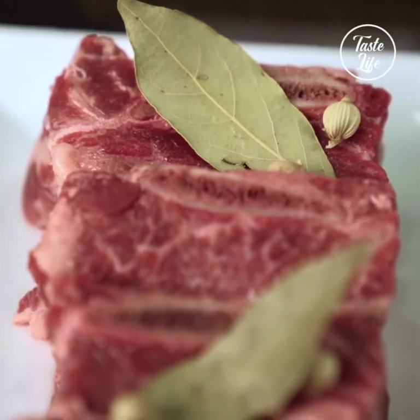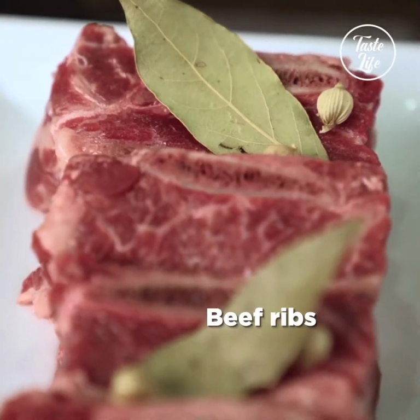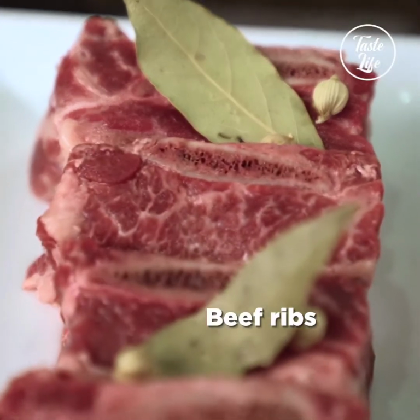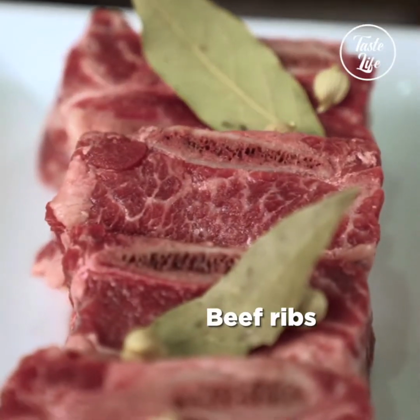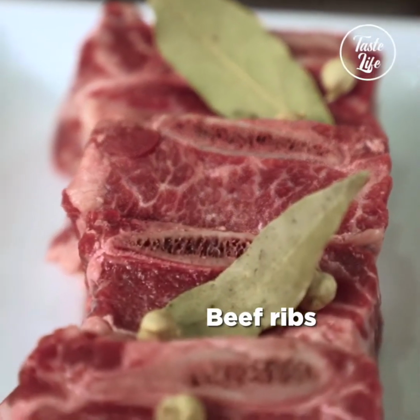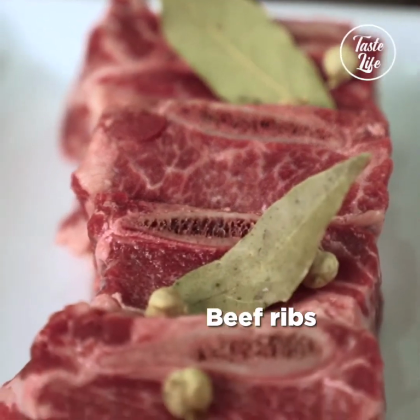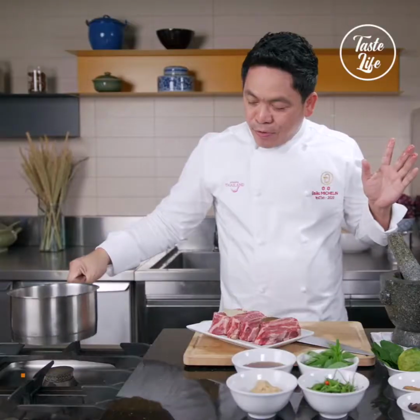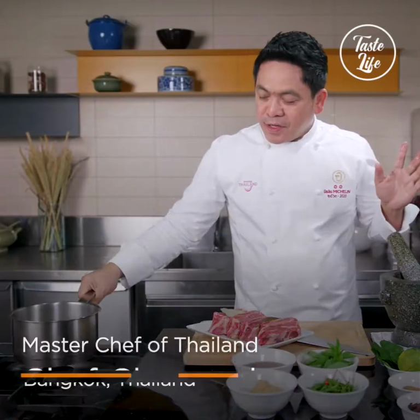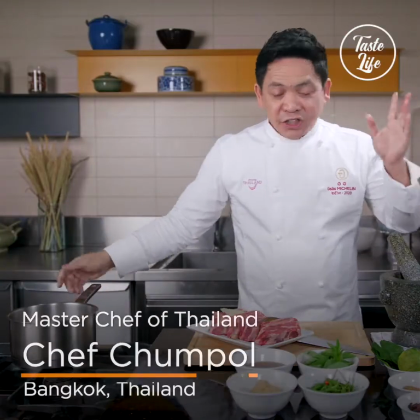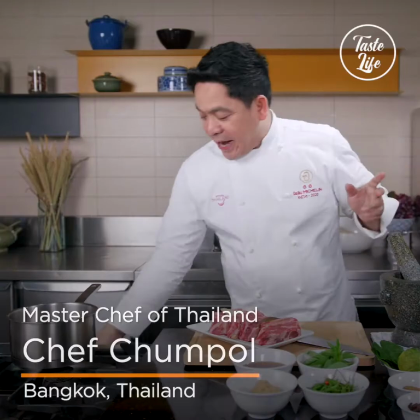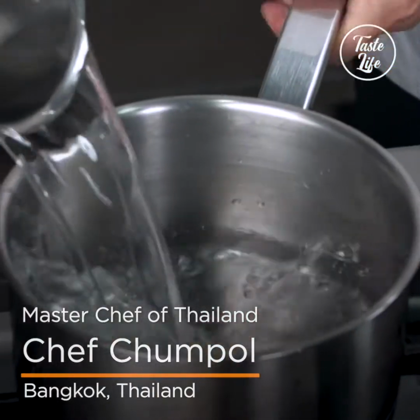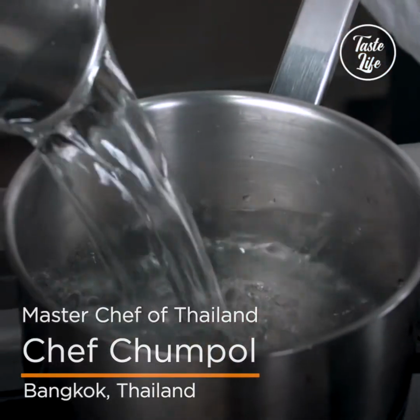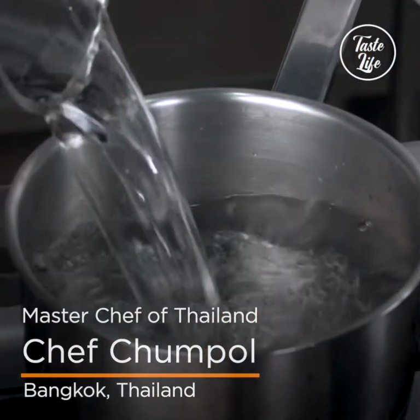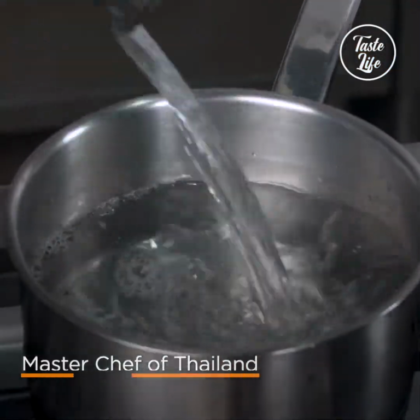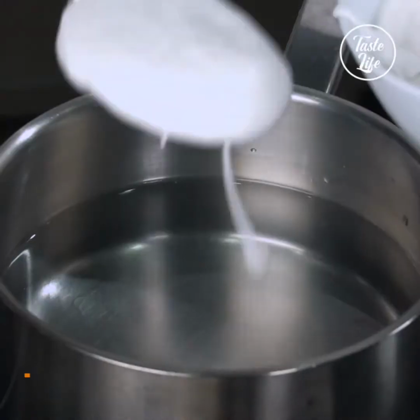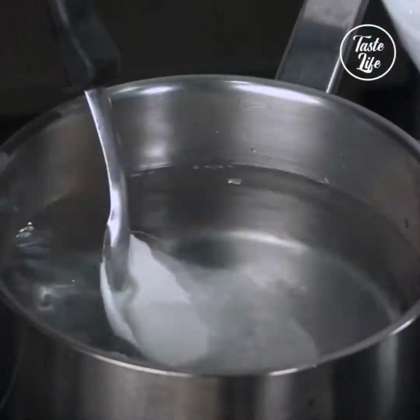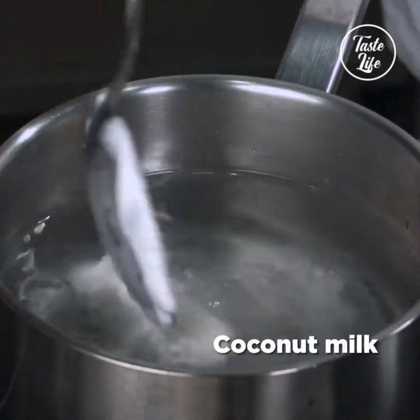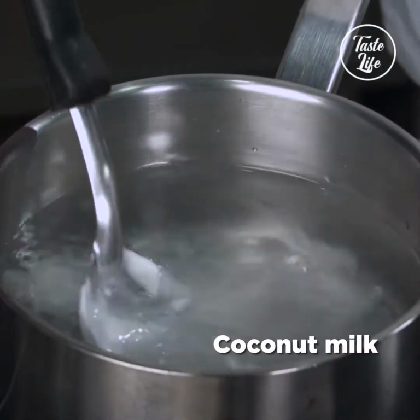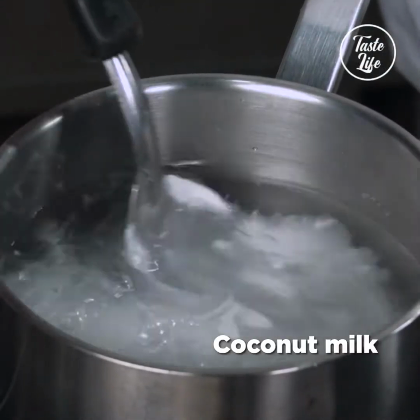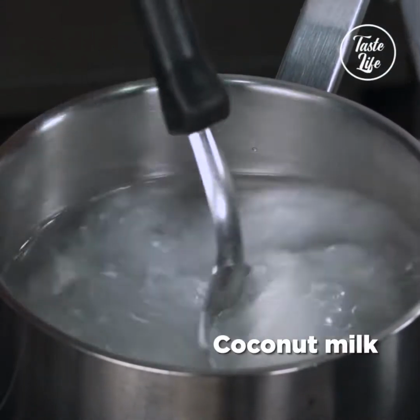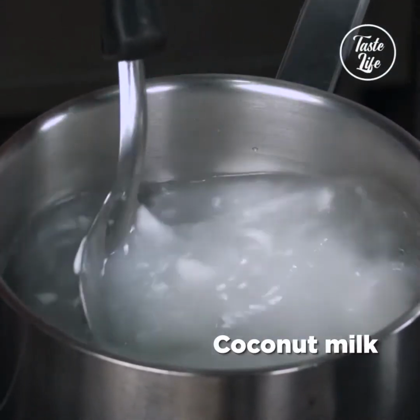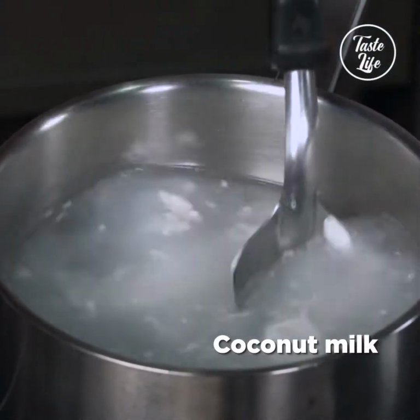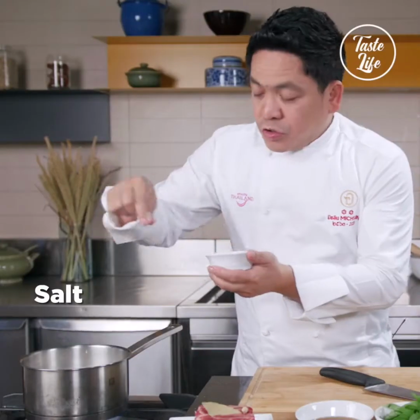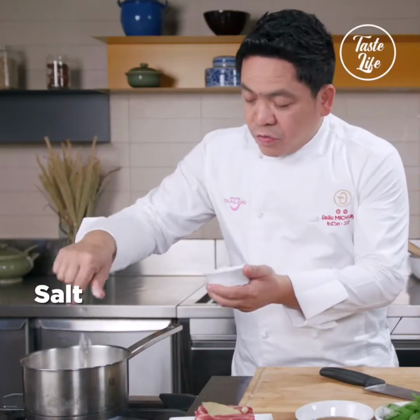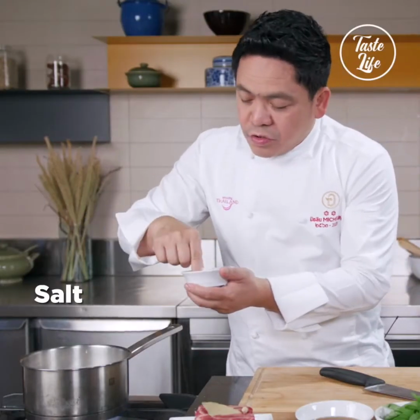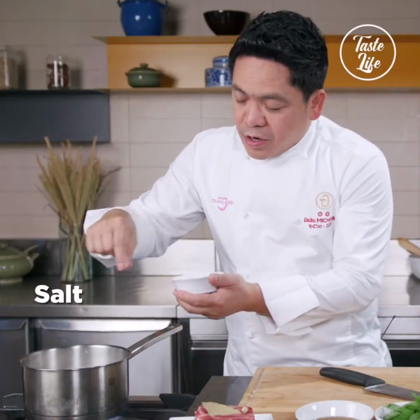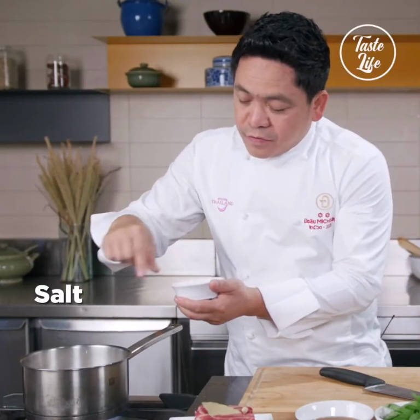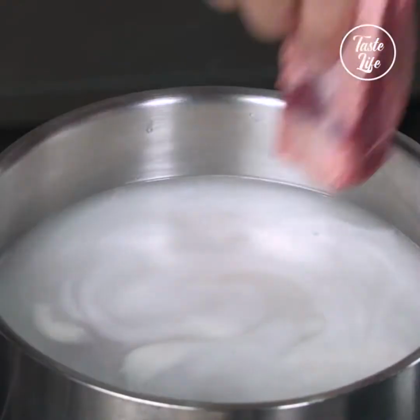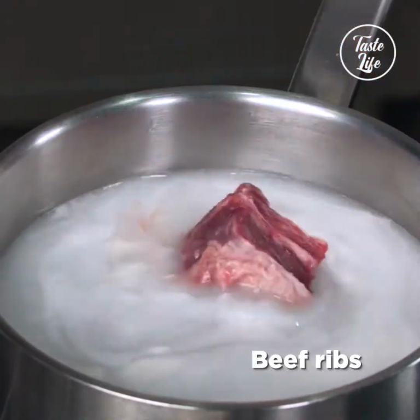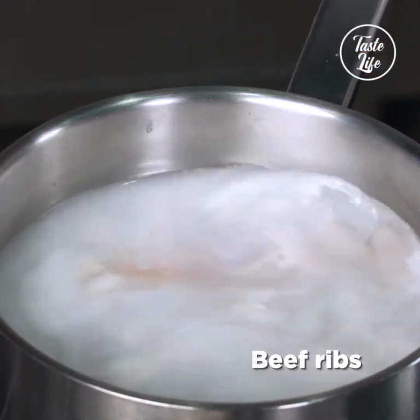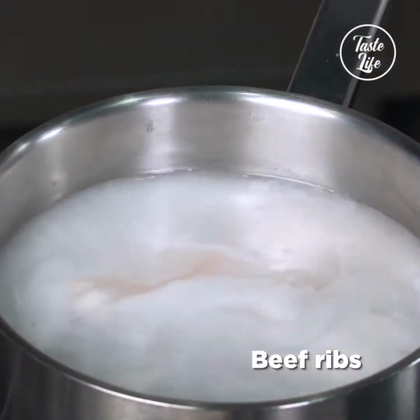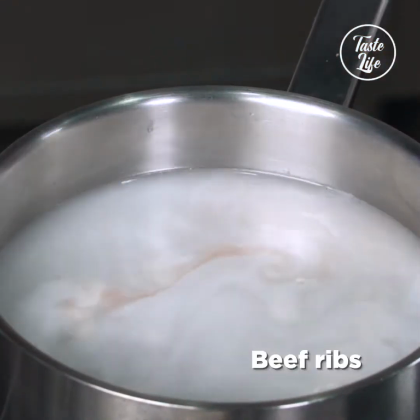The beef rib is nice and tender. Put it in the salt pan with water just one inch. Put the coconut milk in, and three pinches of salt. And then you put in the beef rib.